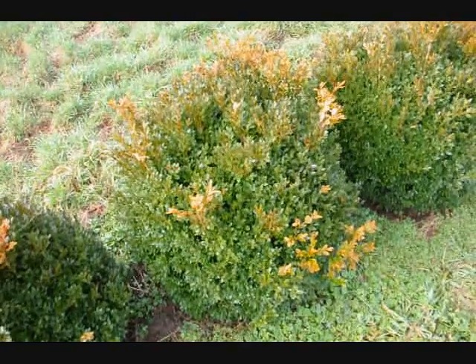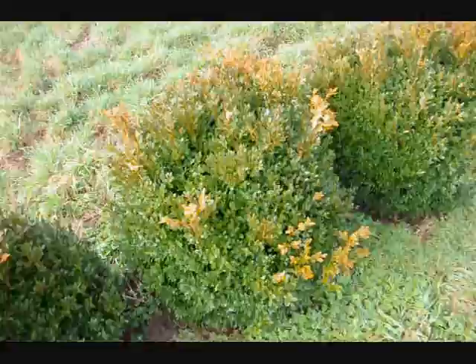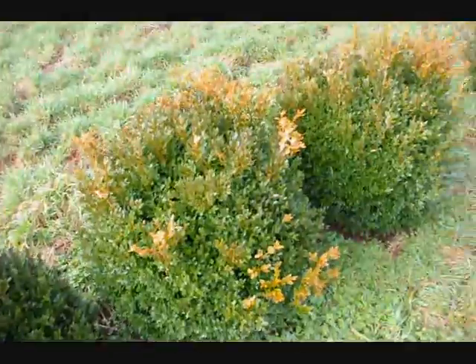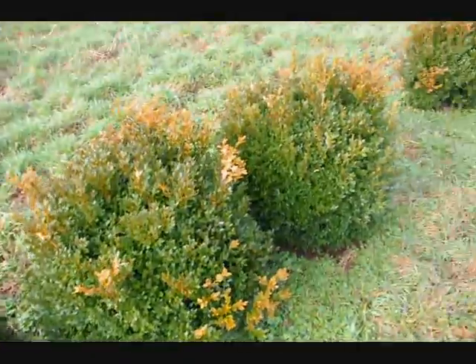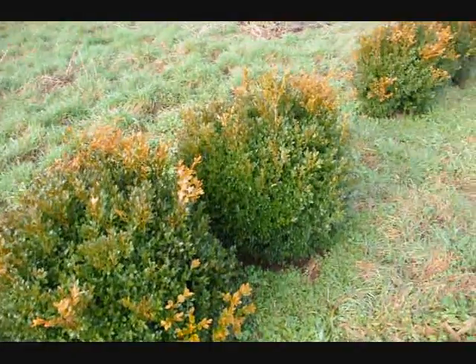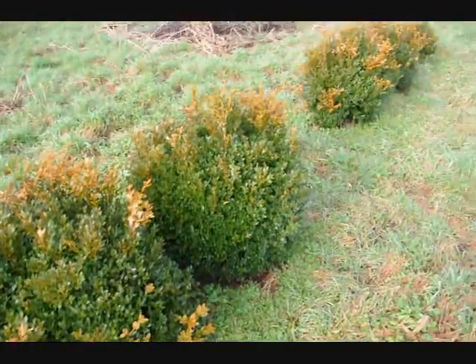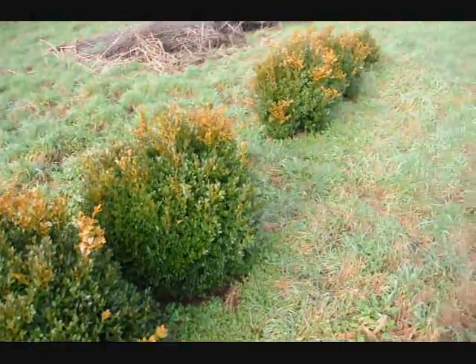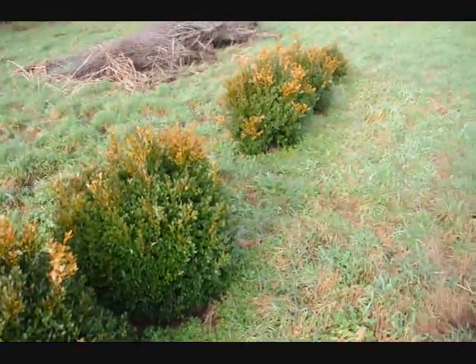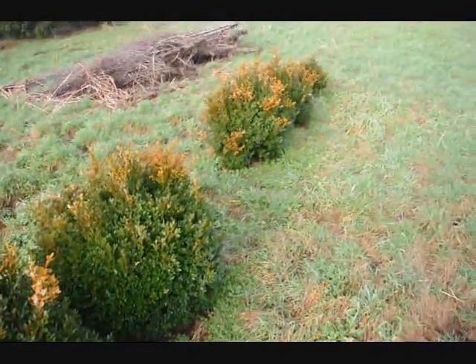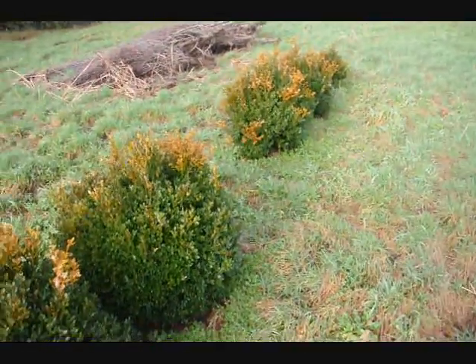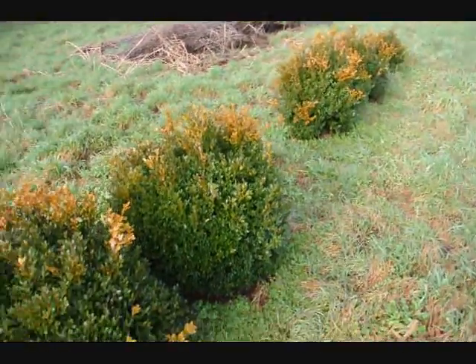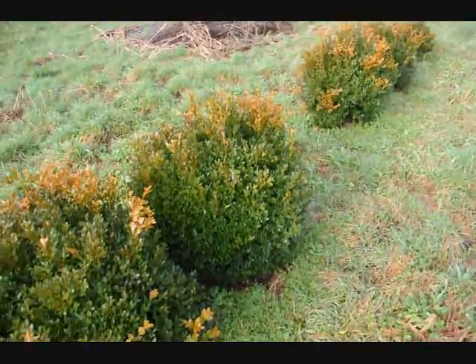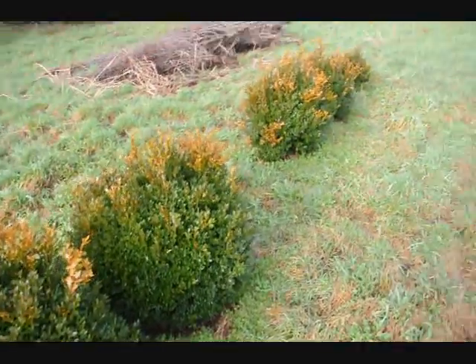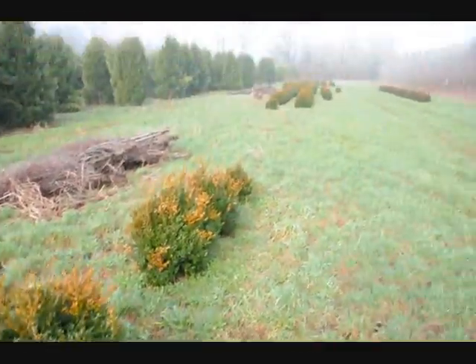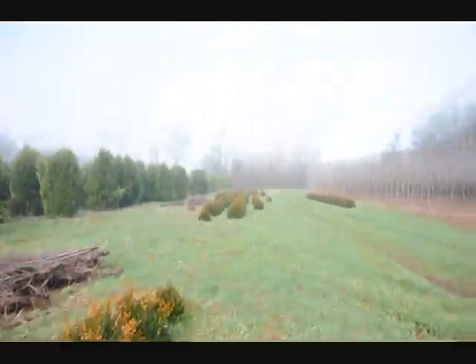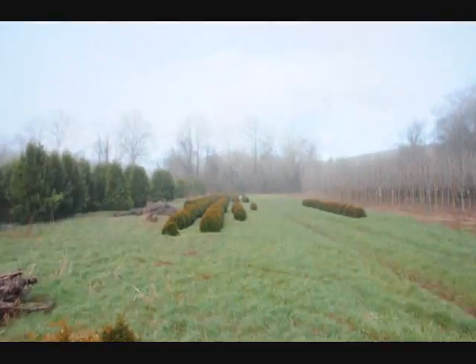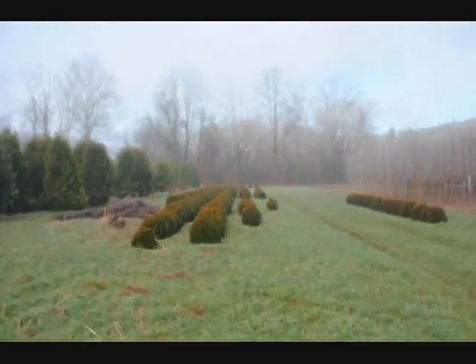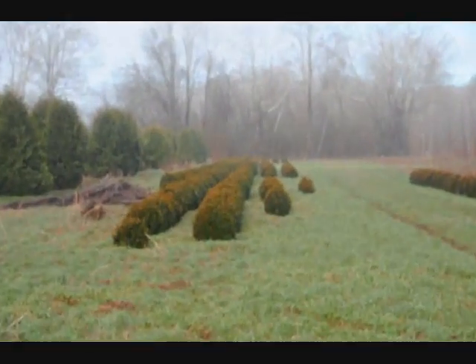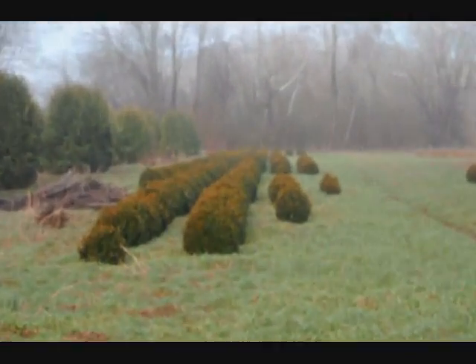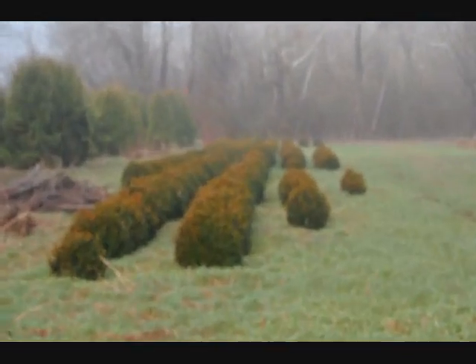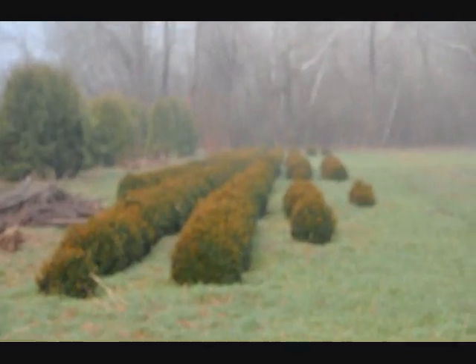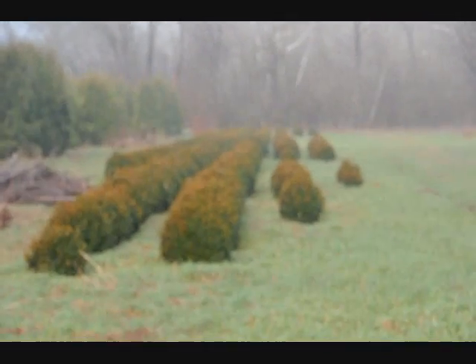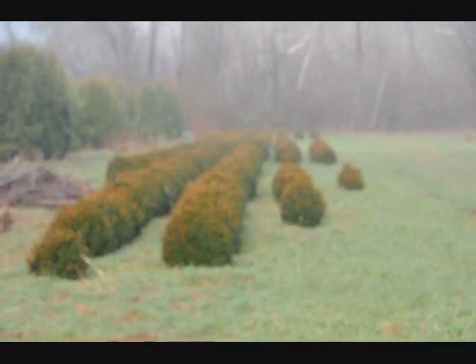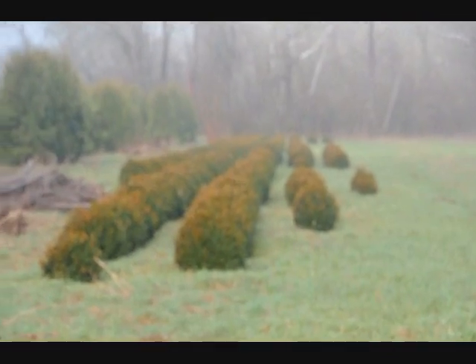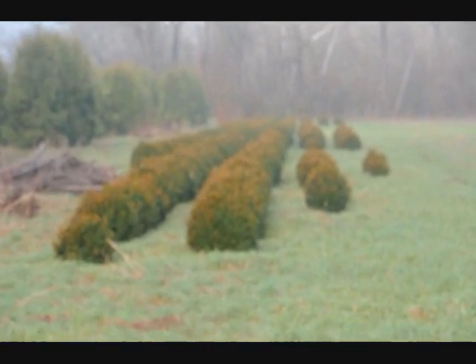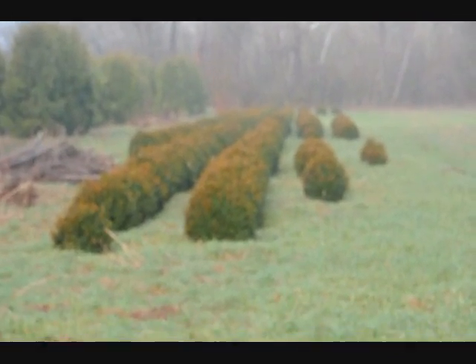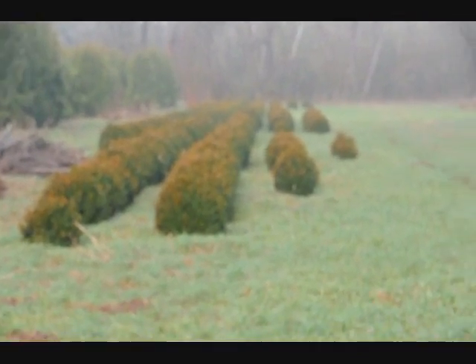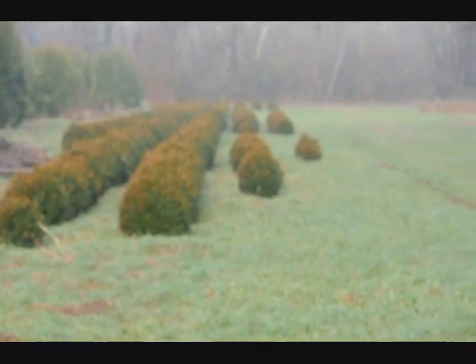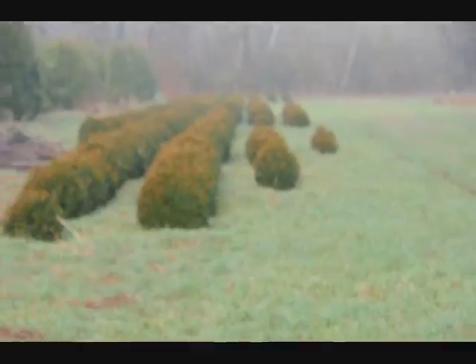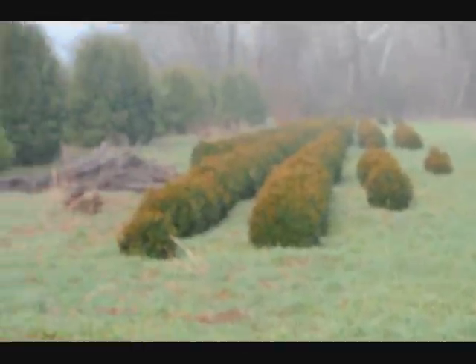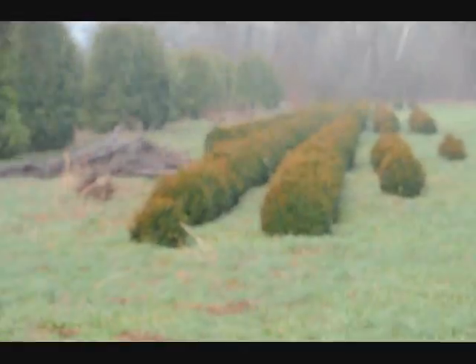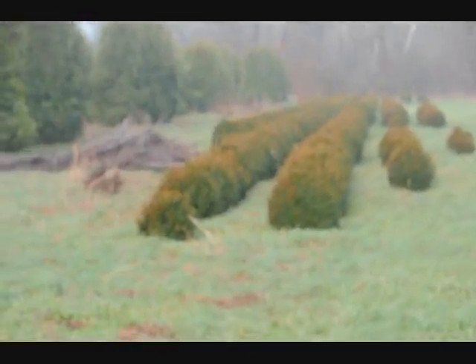These are green velvet boxwoods. These are about 36 inches. You can see down there we have quite a few more of them. Give us a call at 215-651-8329.